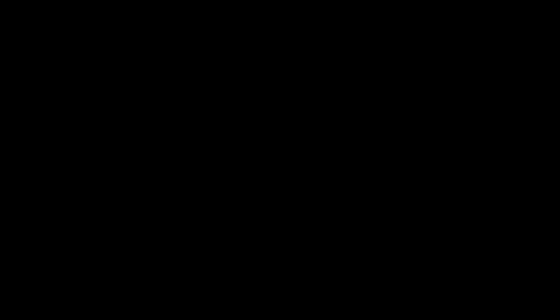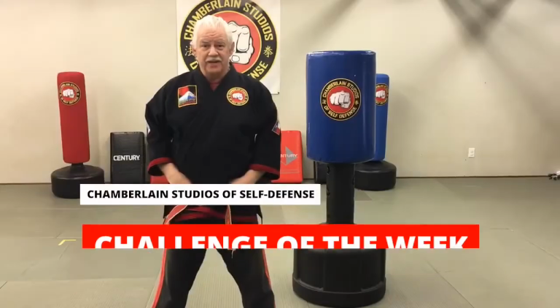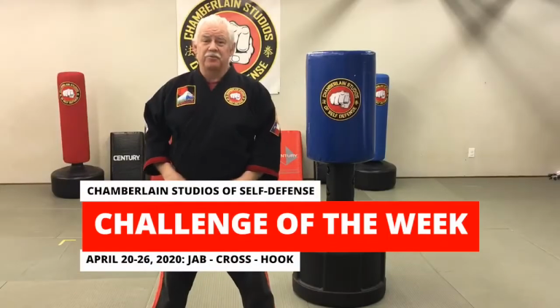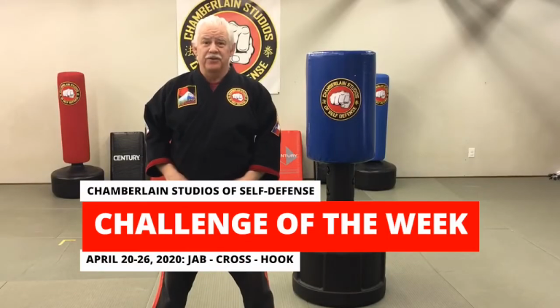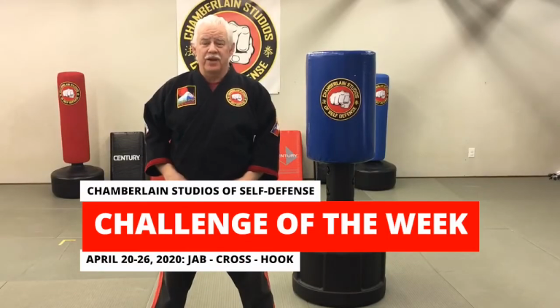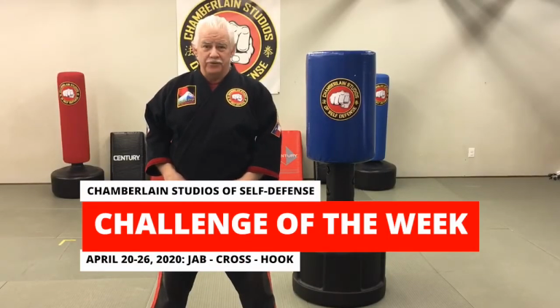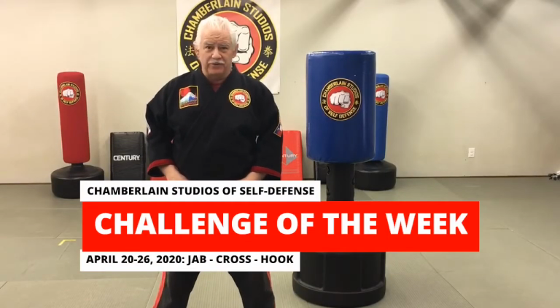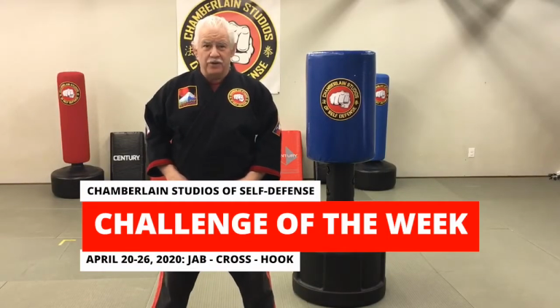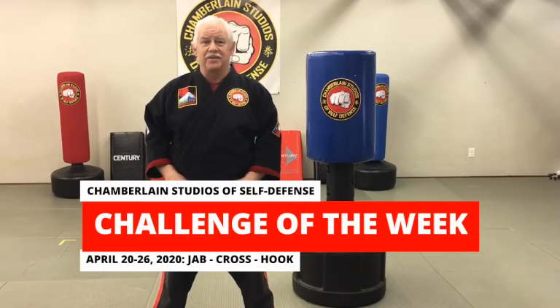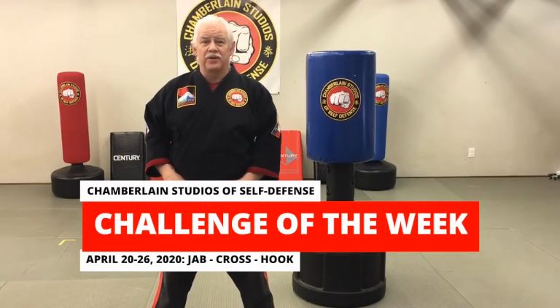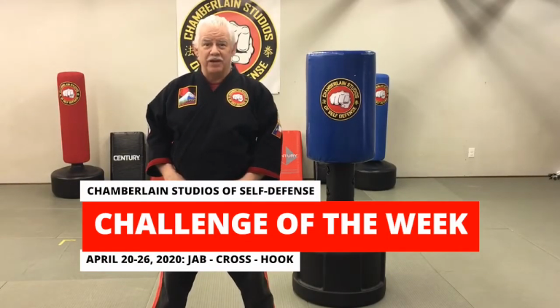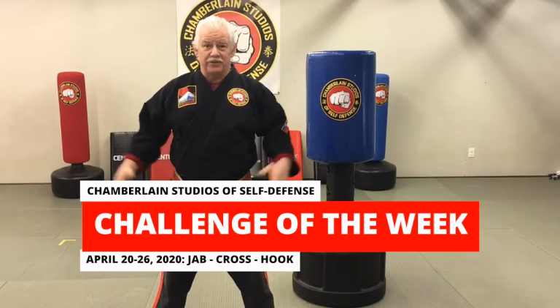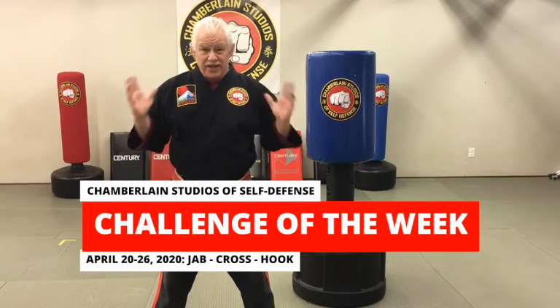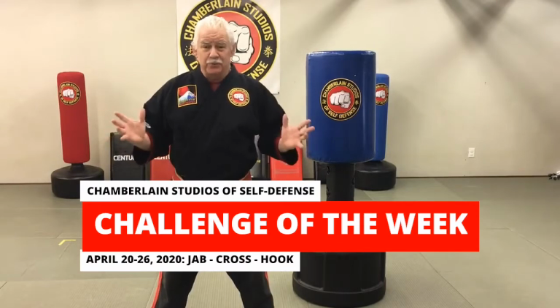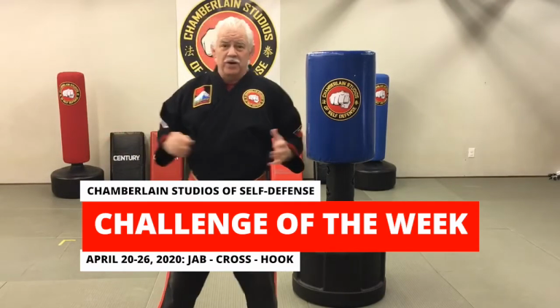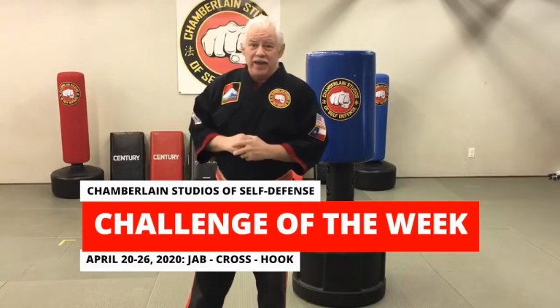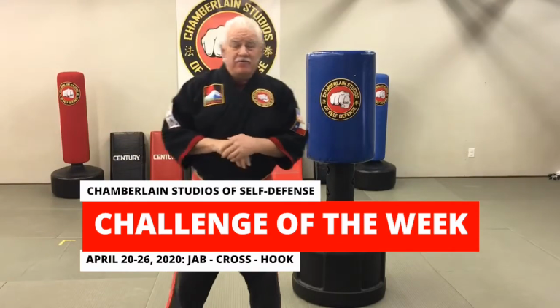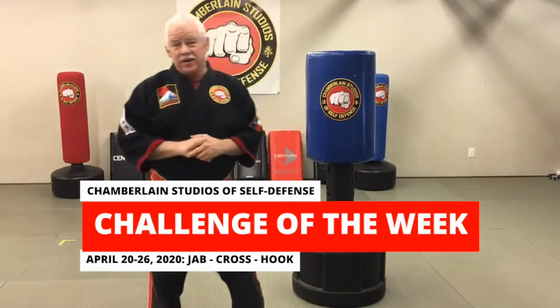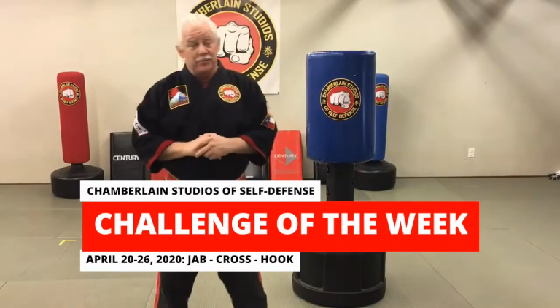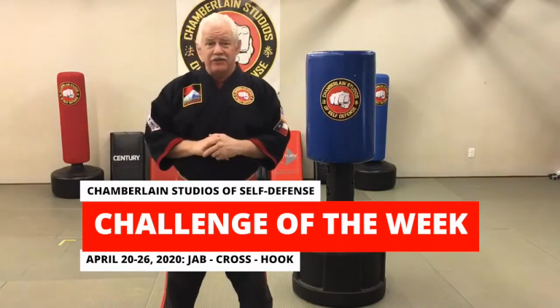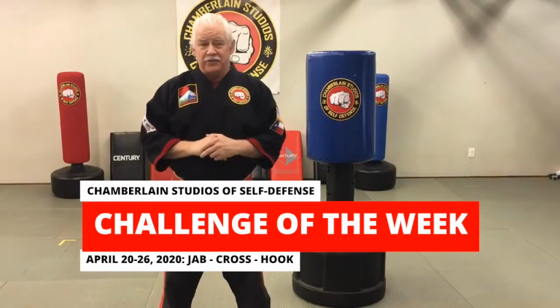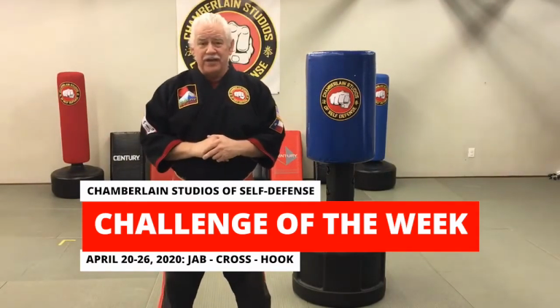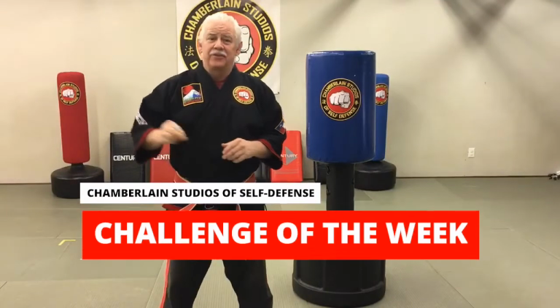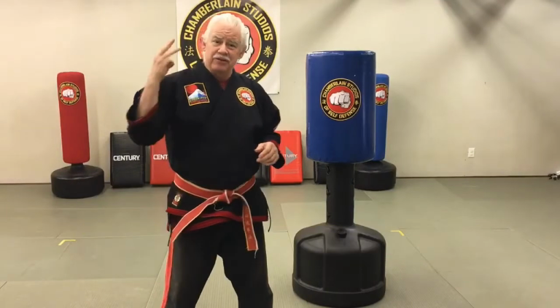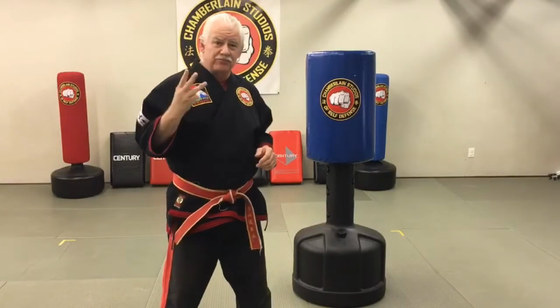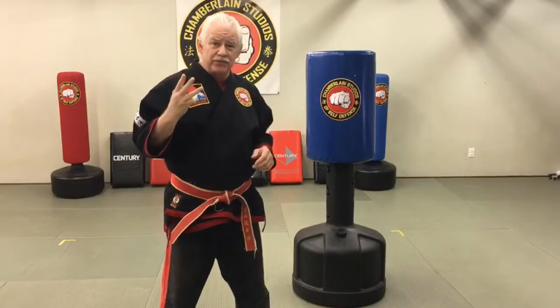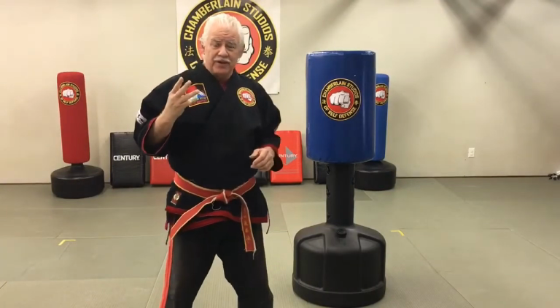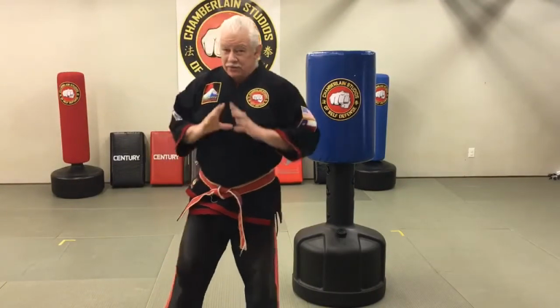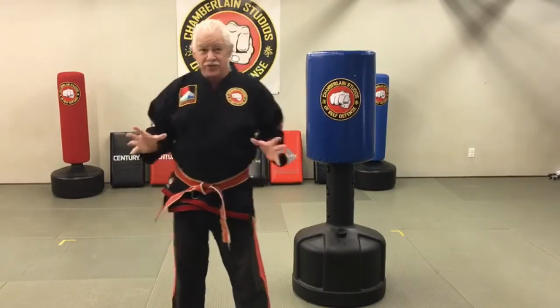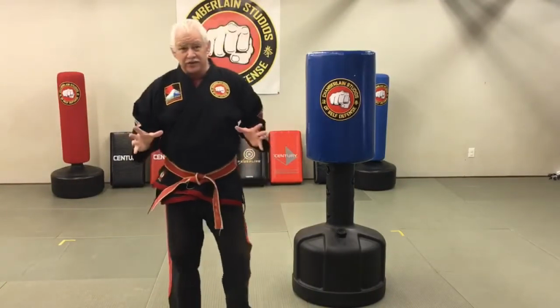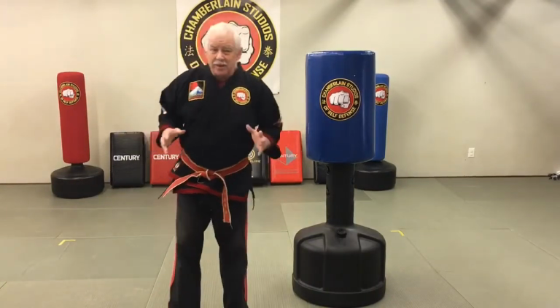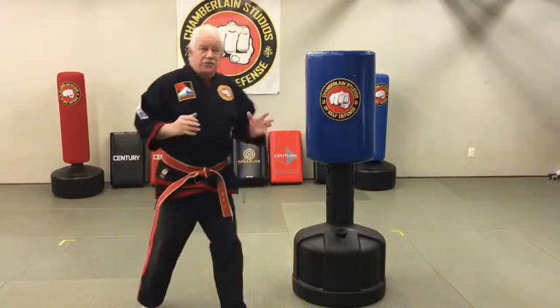Hi guys, this is Professor Nick Chamberlain with Chamberlain Studios and this week's Karate Challenge. This week's winner was Ben Fenlaw. He came up with a great challenge for you guys. It's a series of three punches for 30 seconds. How many can you do?